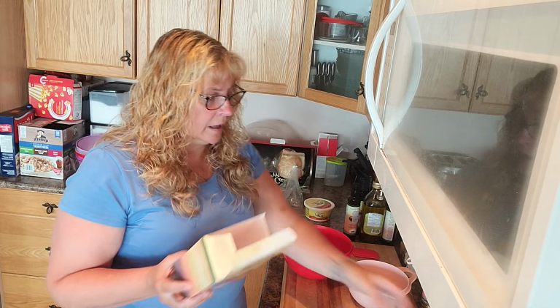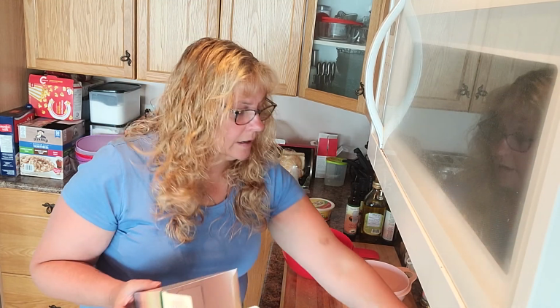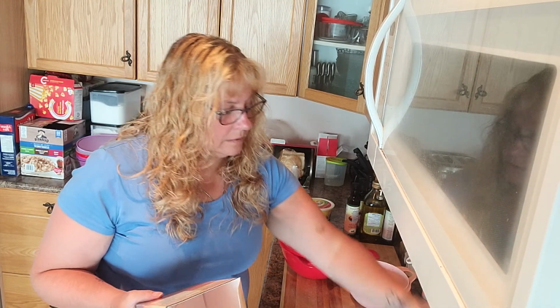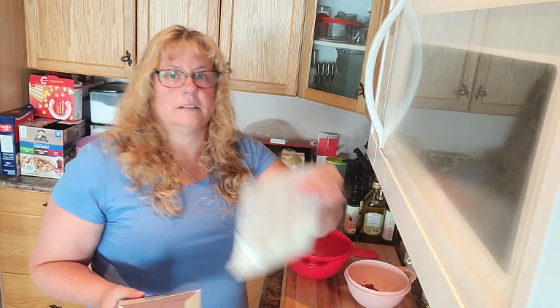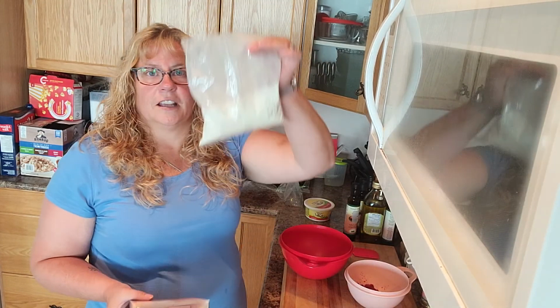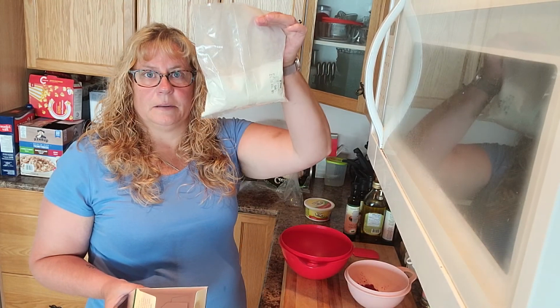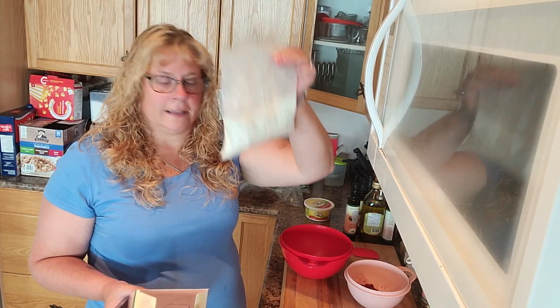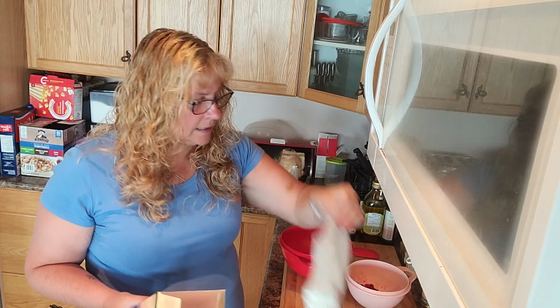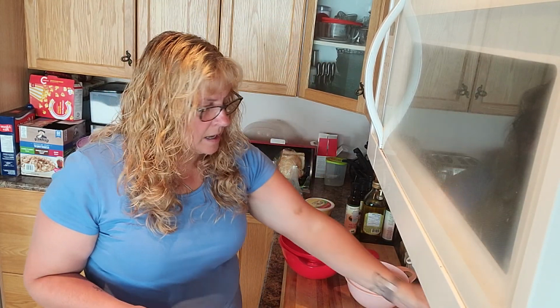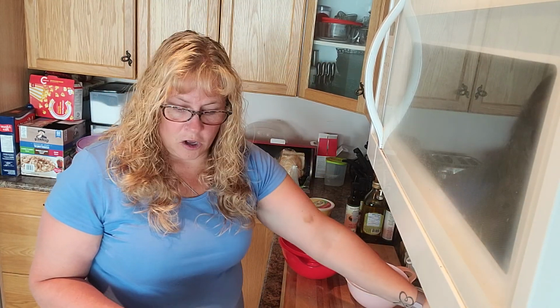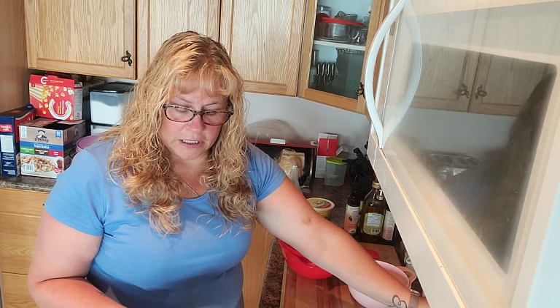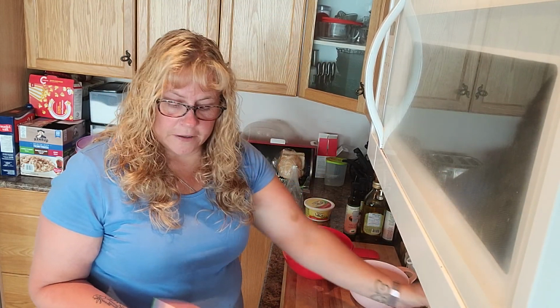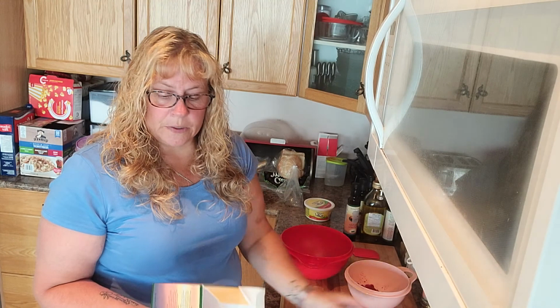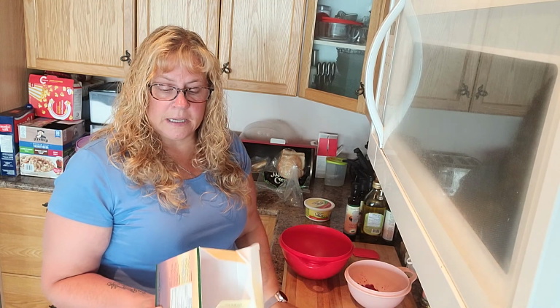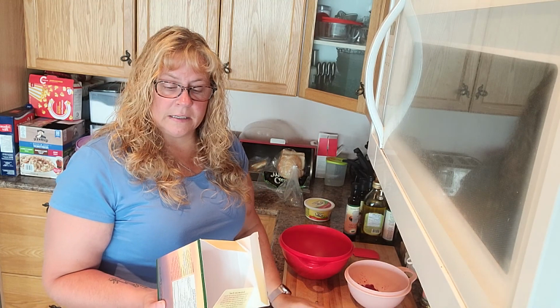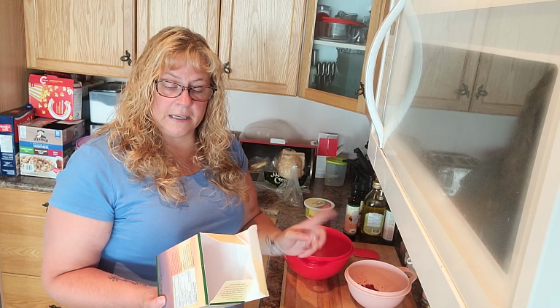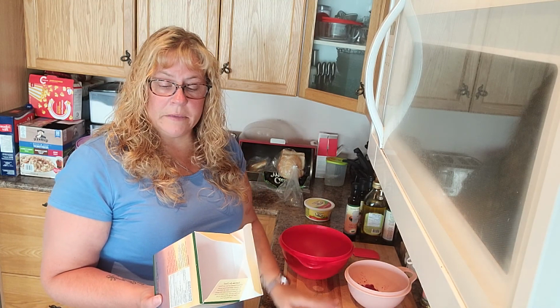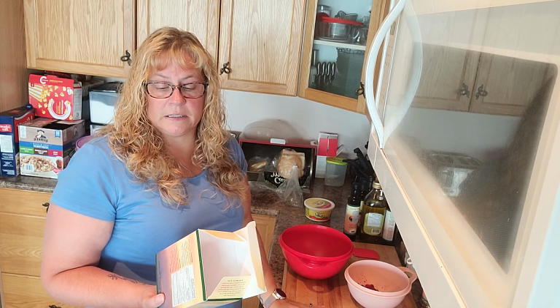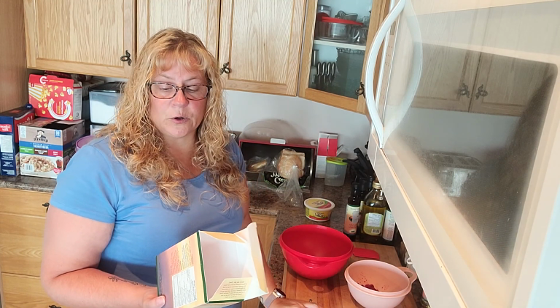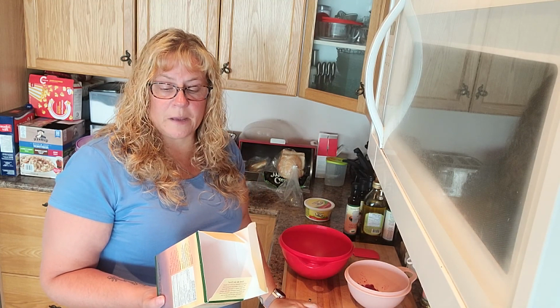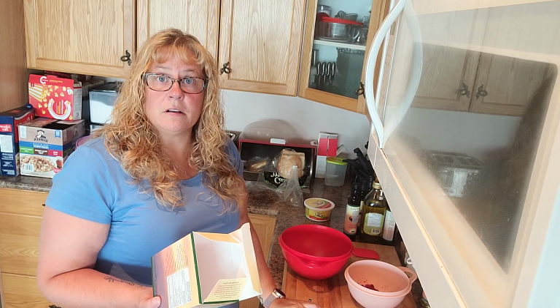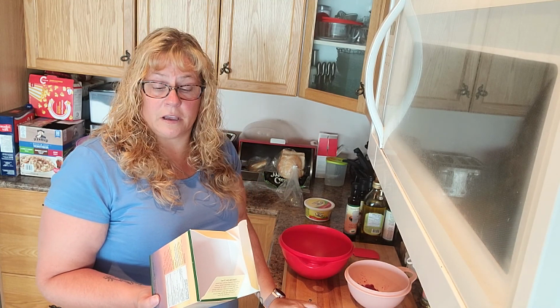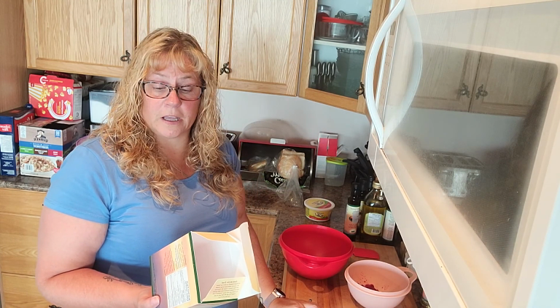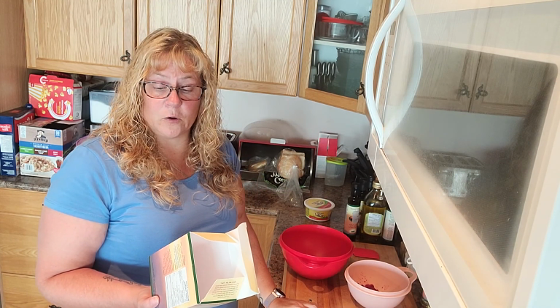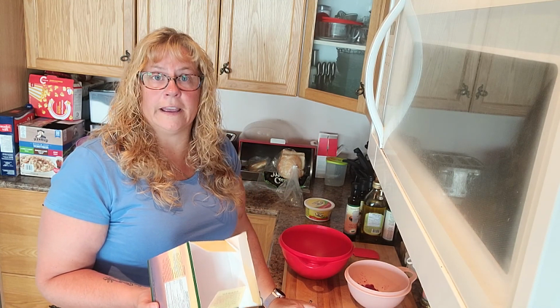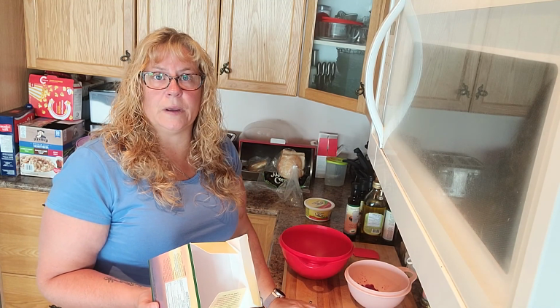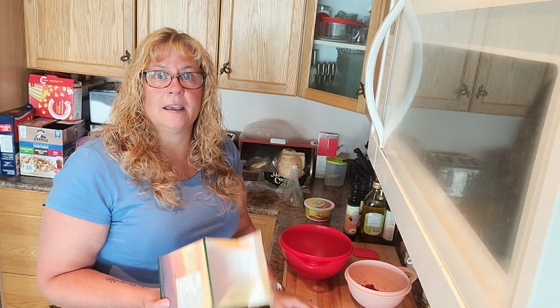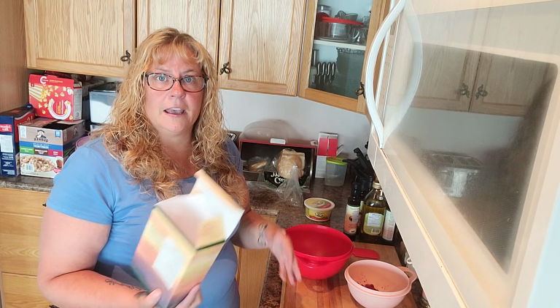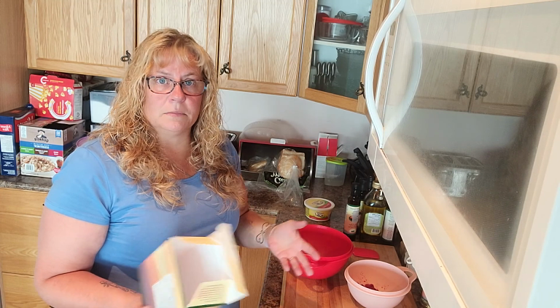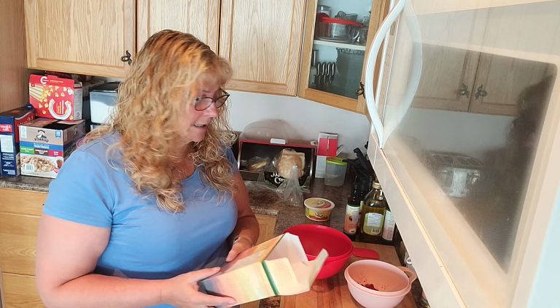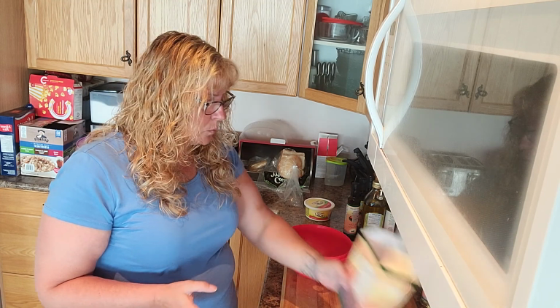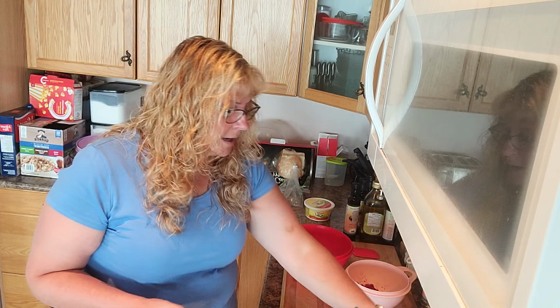It just comes in a bag like this. All you need for this one is the cake mix, three quarters of a cup of milk, a third cup of oil, and two eggs. And you can mix this up any way you like.